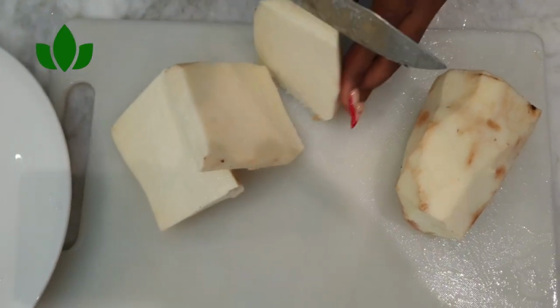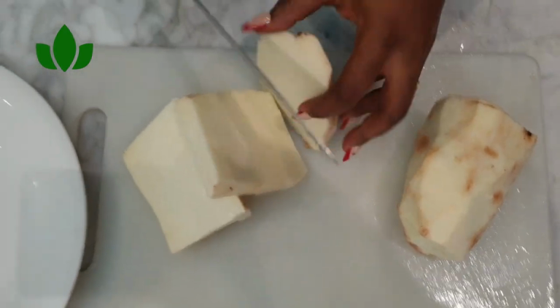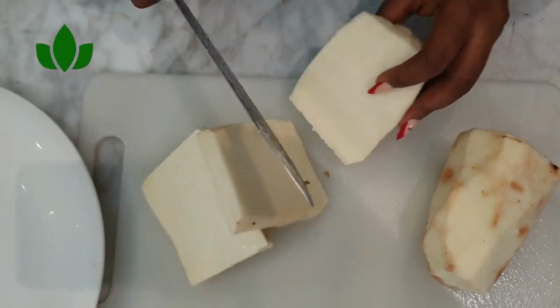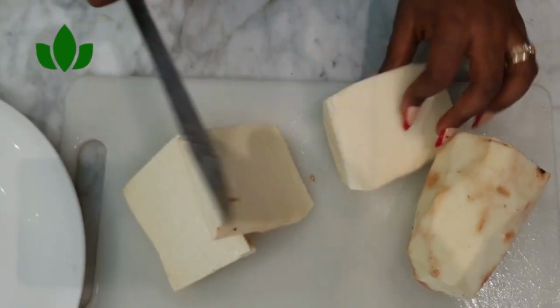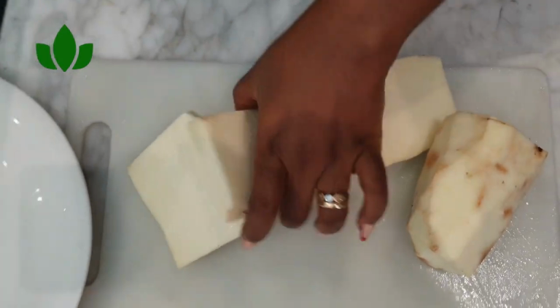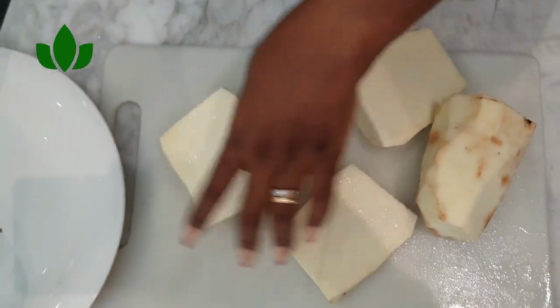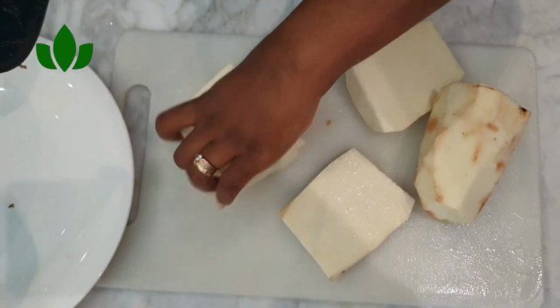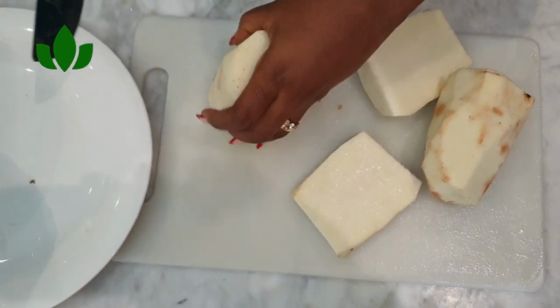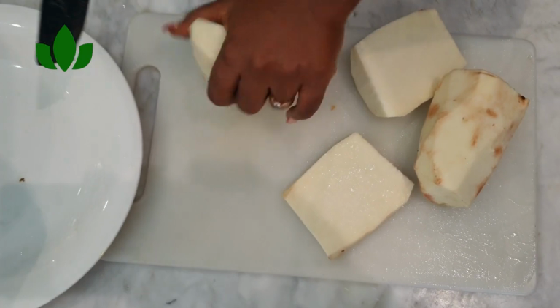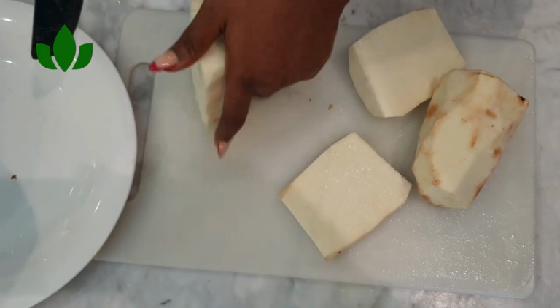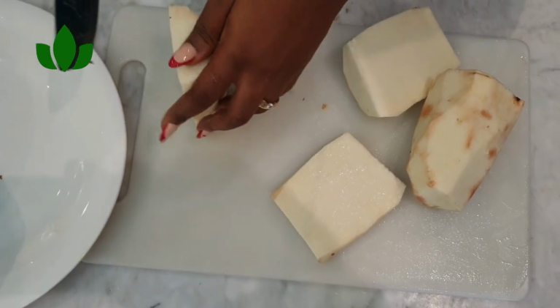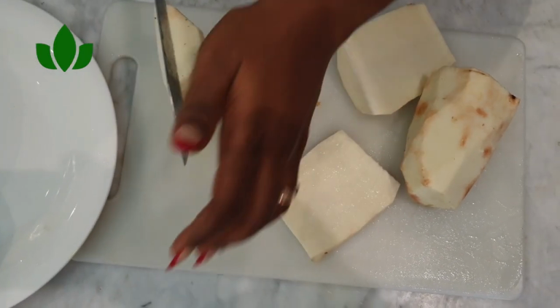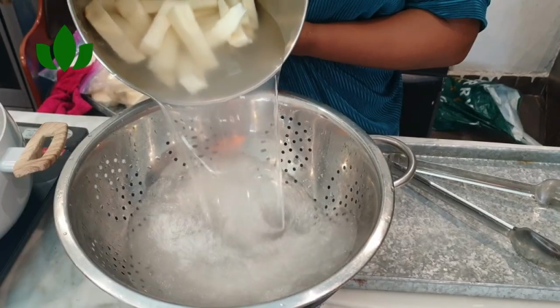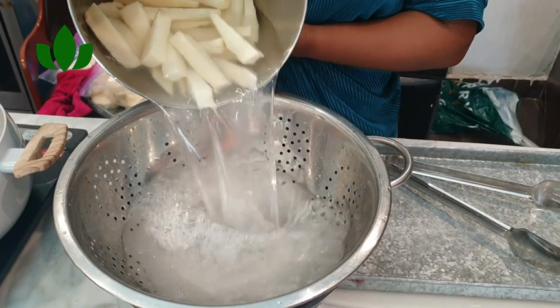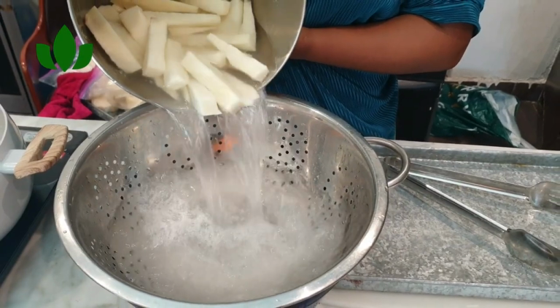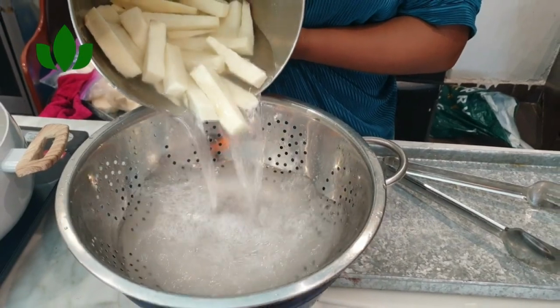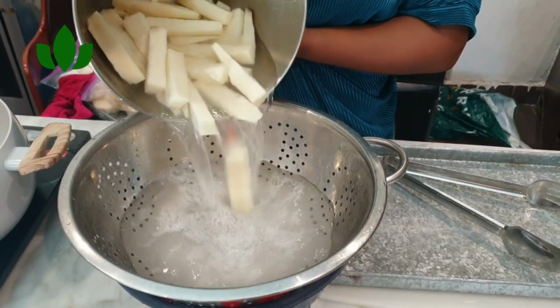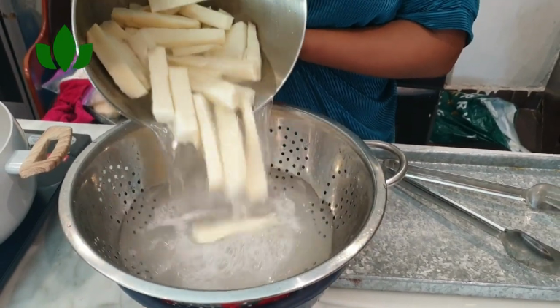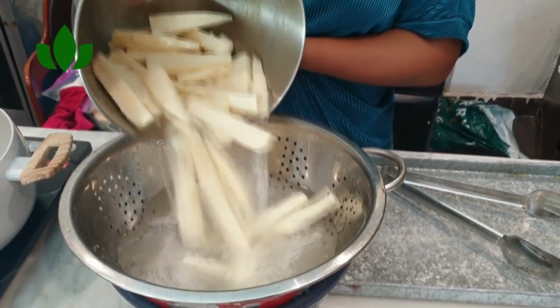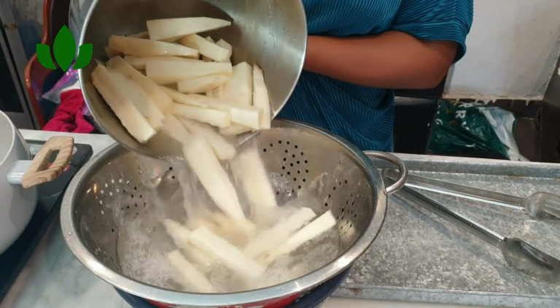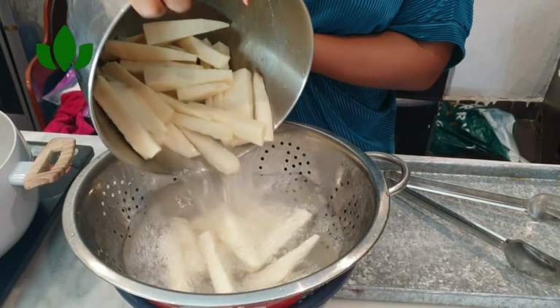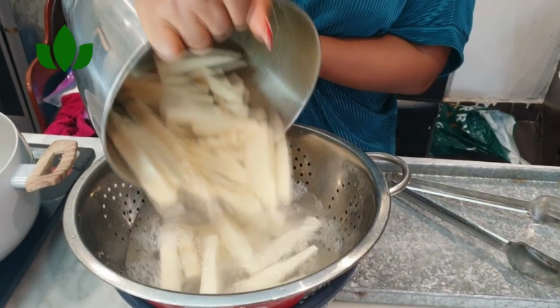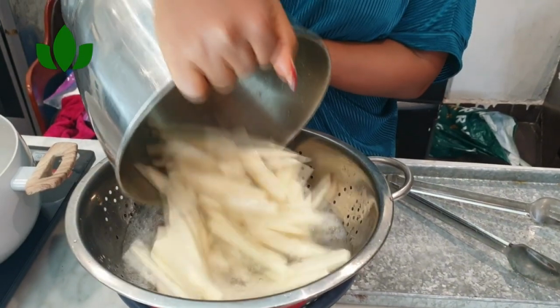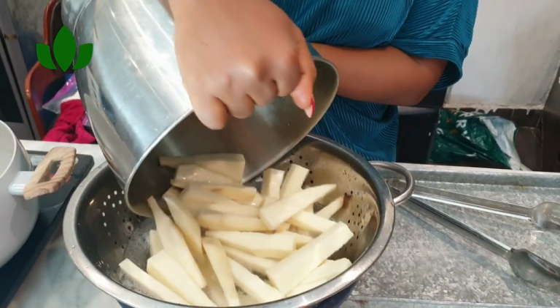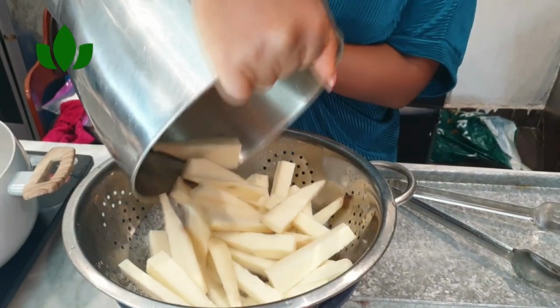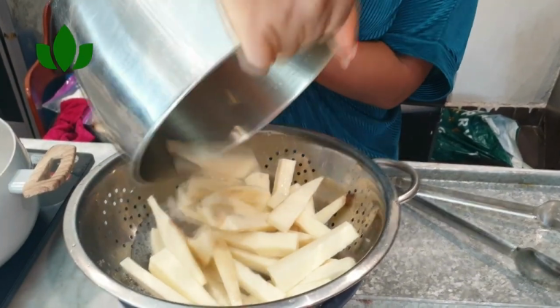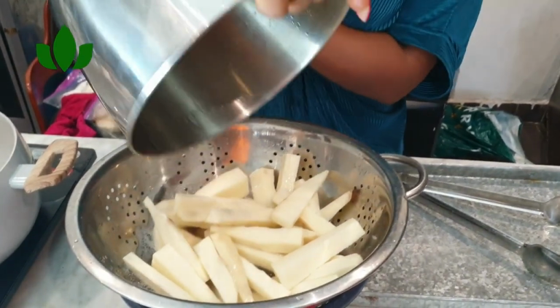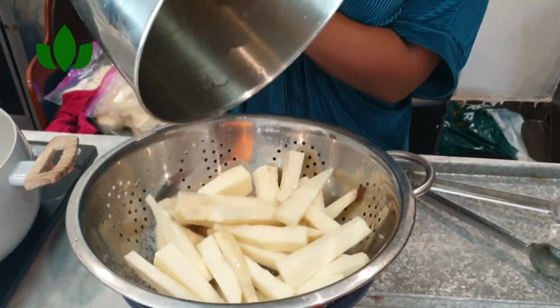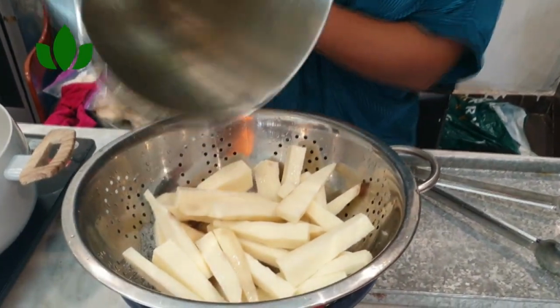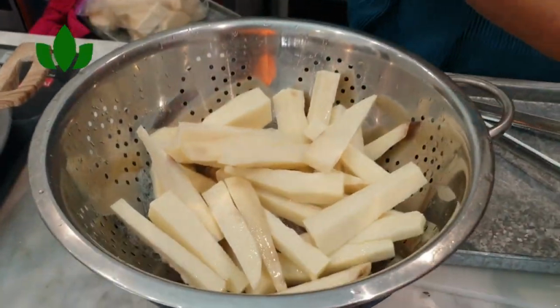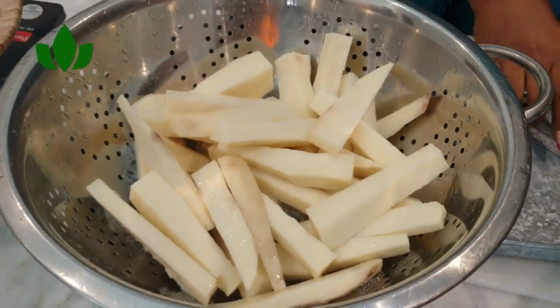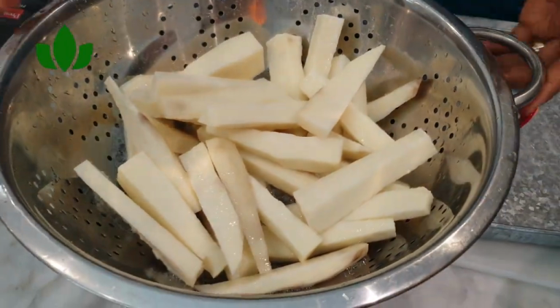Cut the yam into wedges, into smaller wedges. Then wash them up and that is it. But there is a difference between the previous technique and this particular technique.